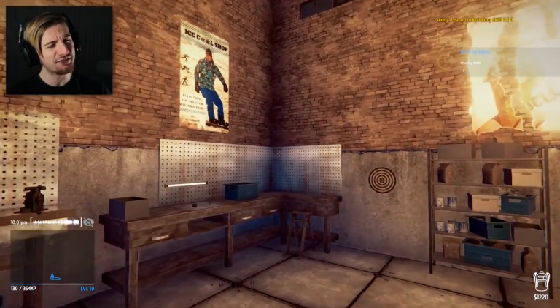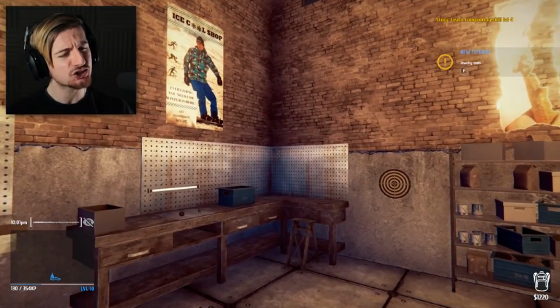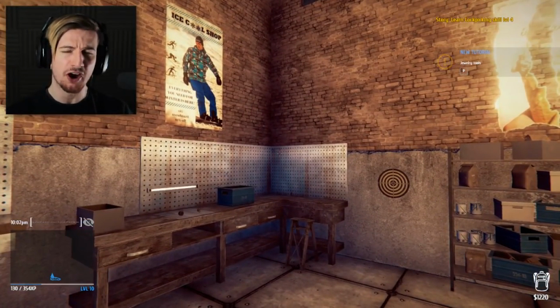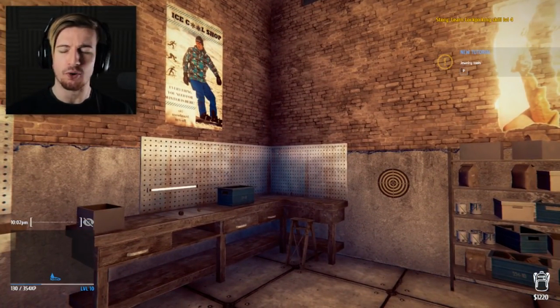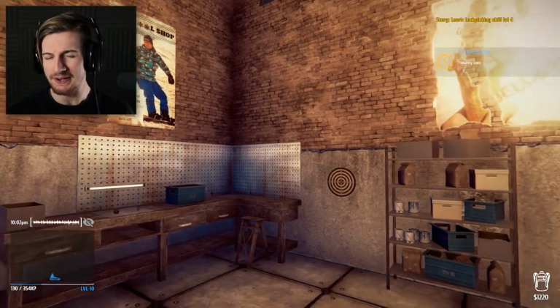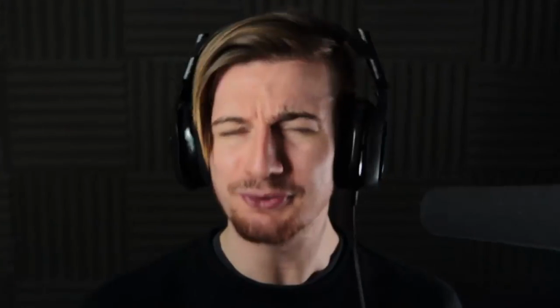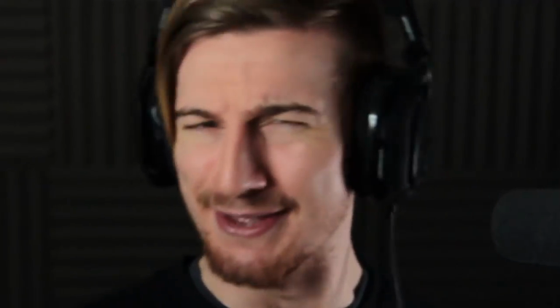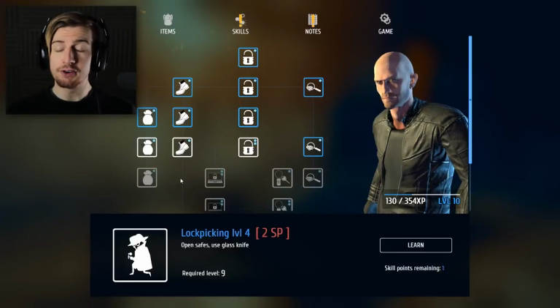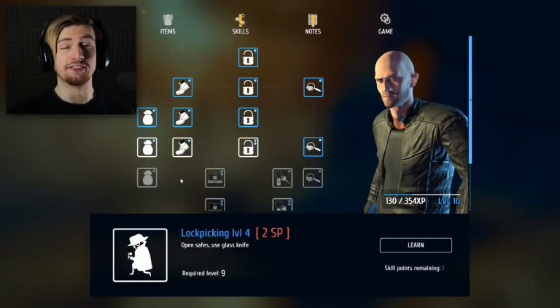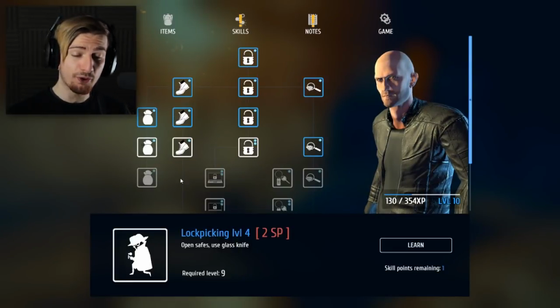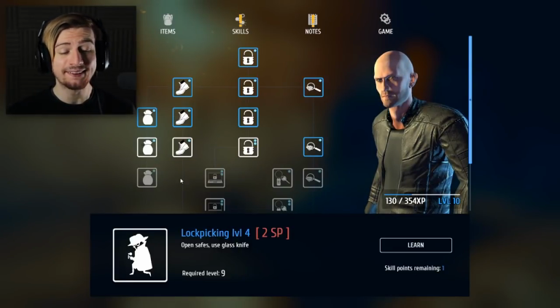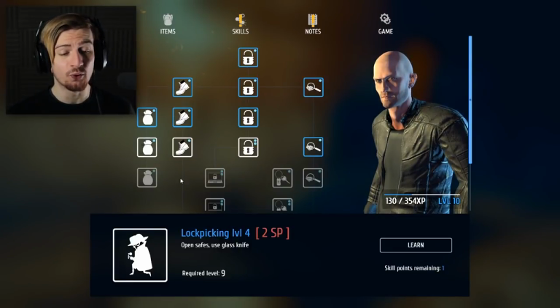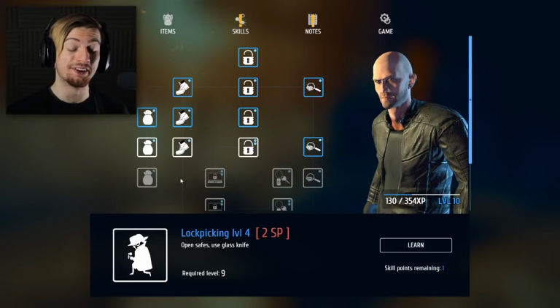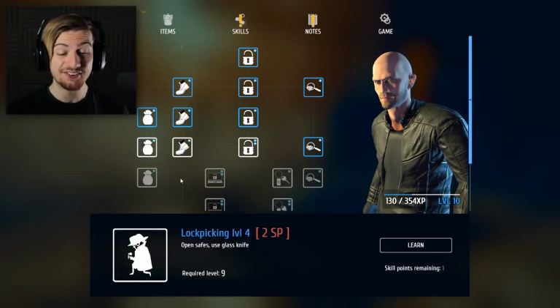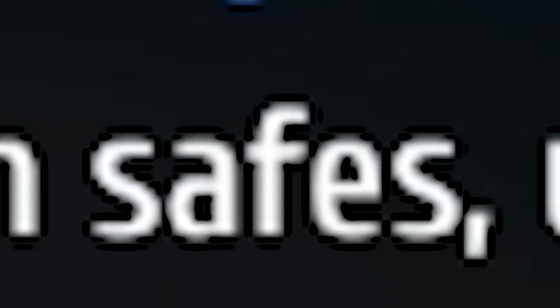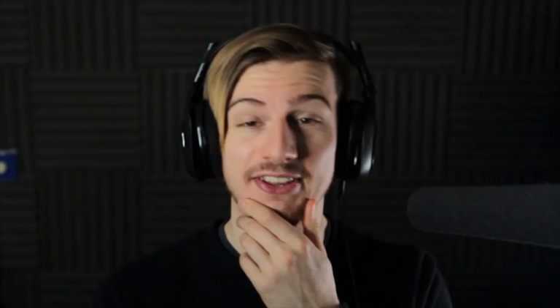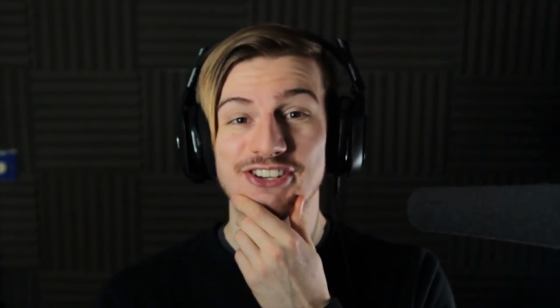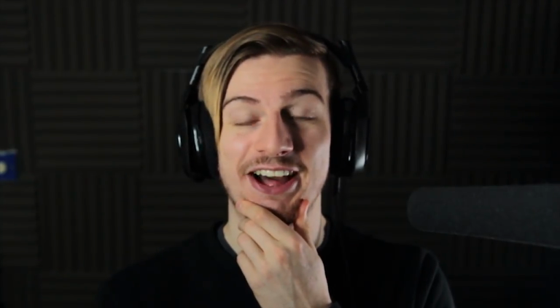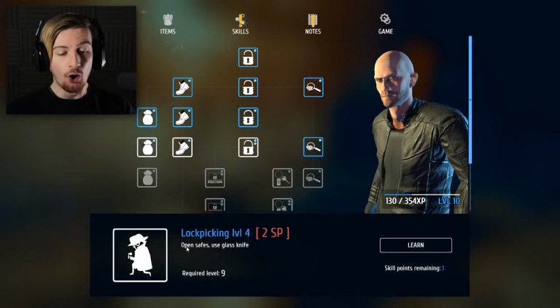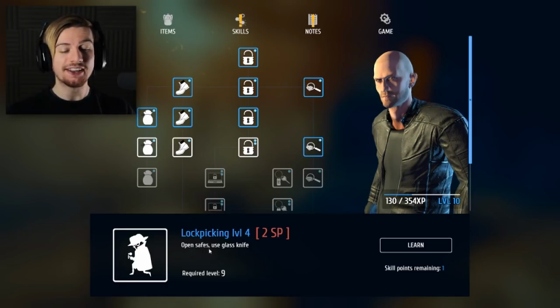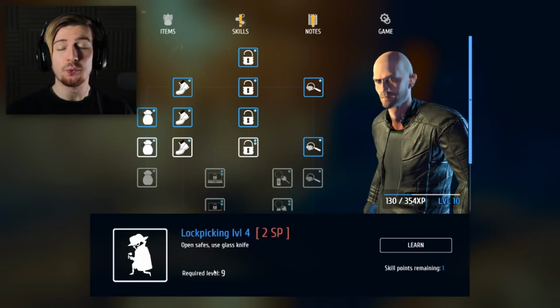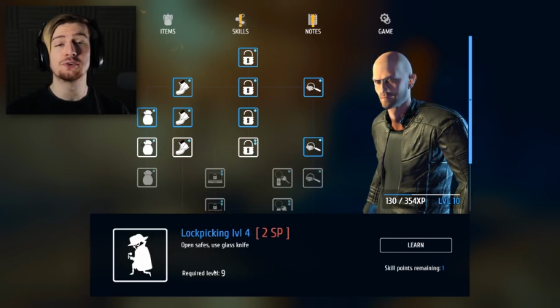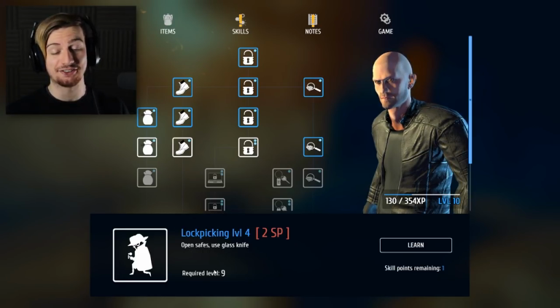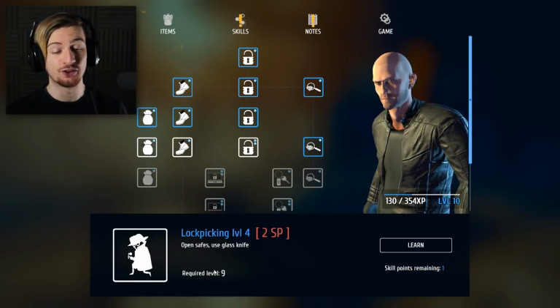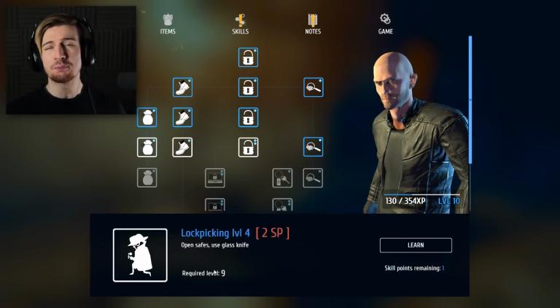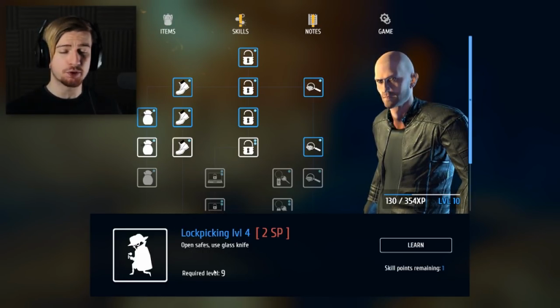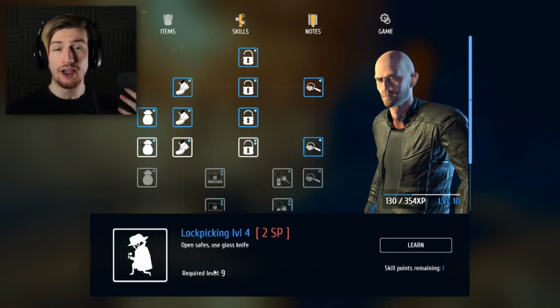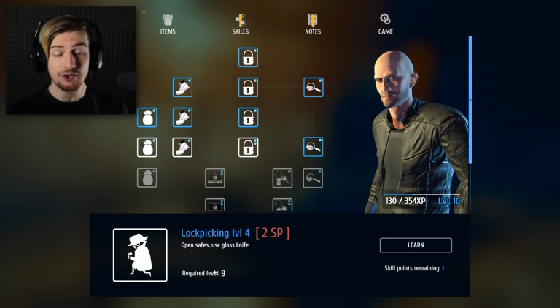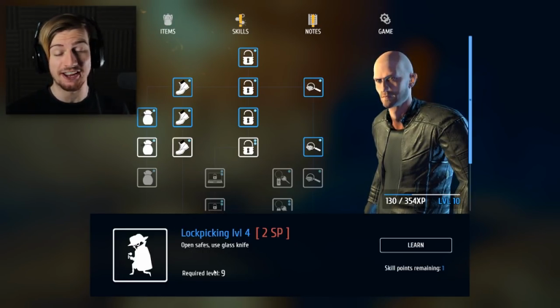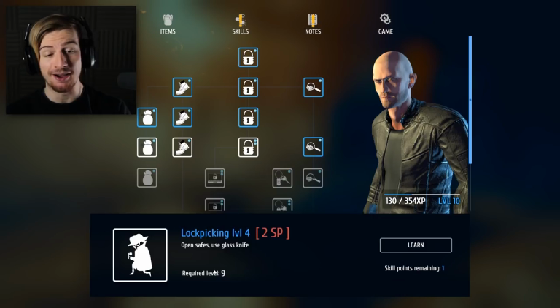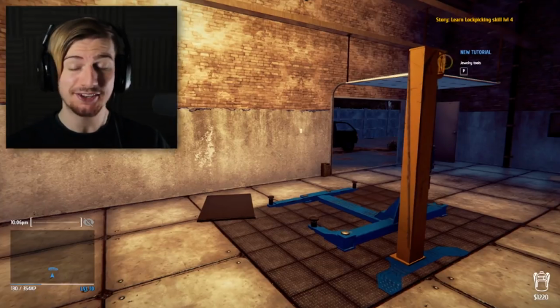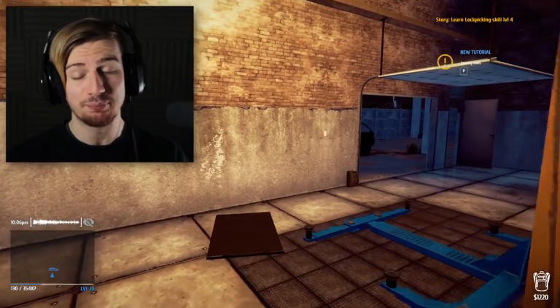I think that's actually the final level of lockpicking as well. Lockpicking level 4 - open safes and also use the glass knife, so then we can break in through any window into any apartment. That's kind of important.